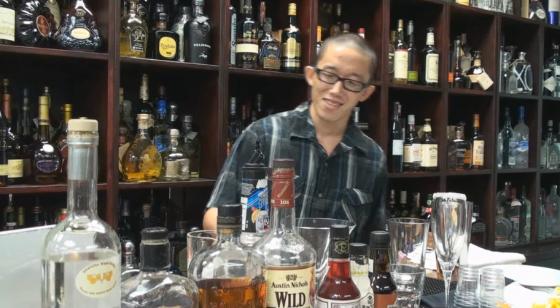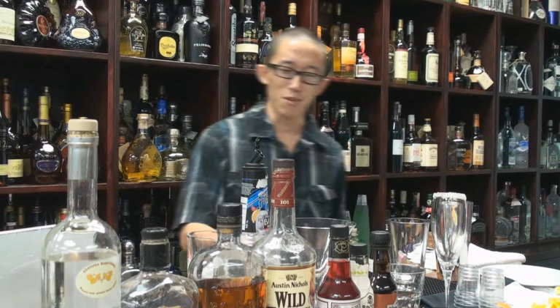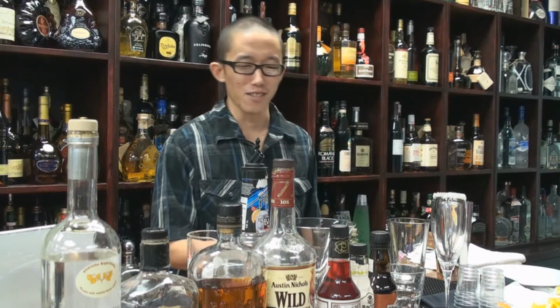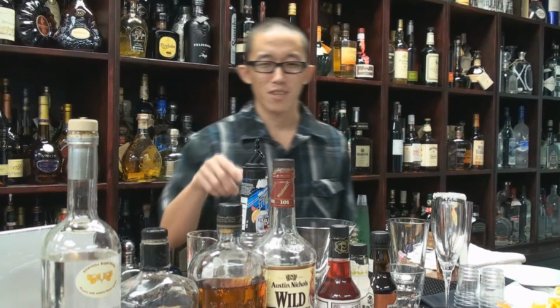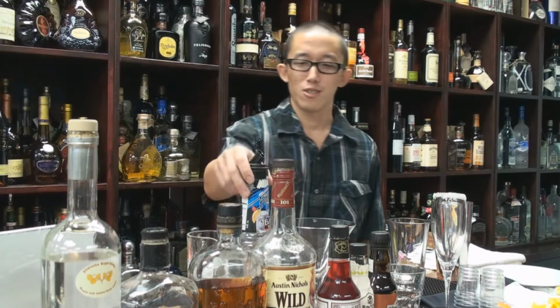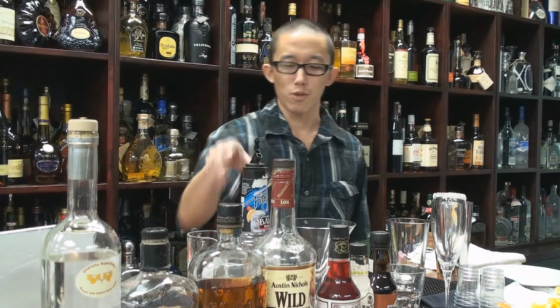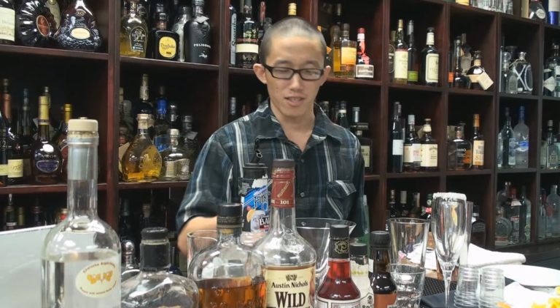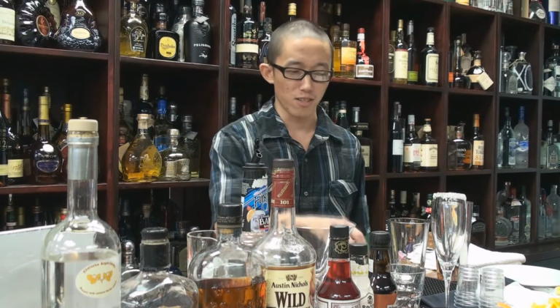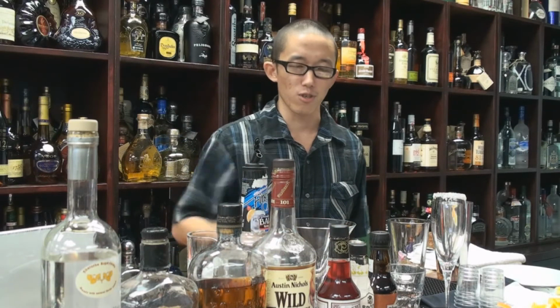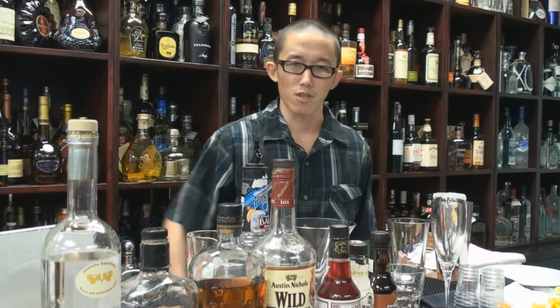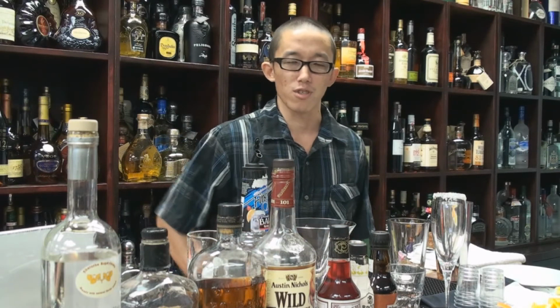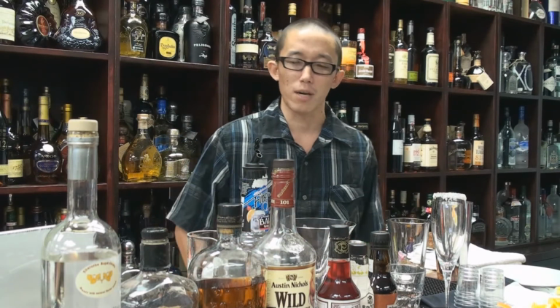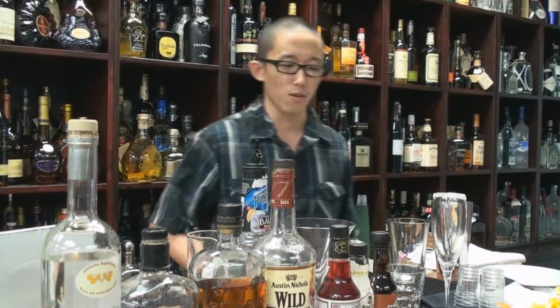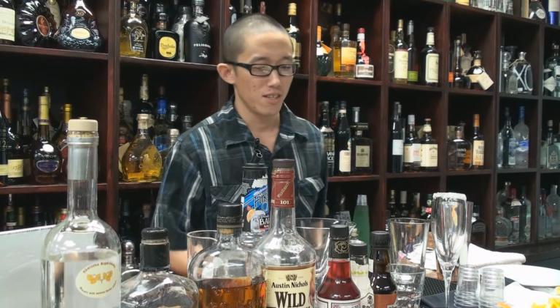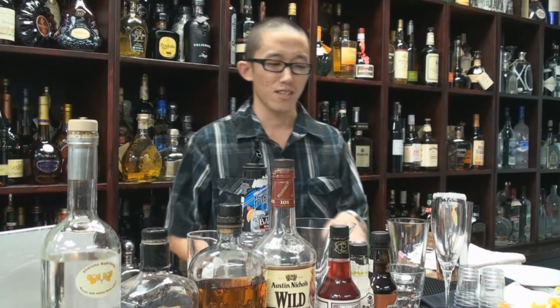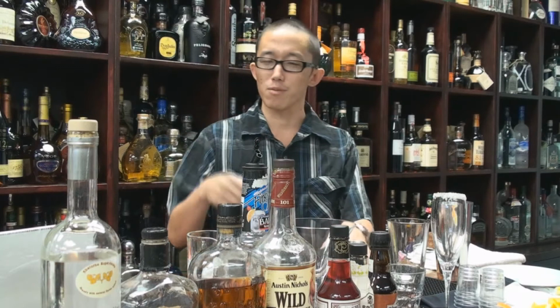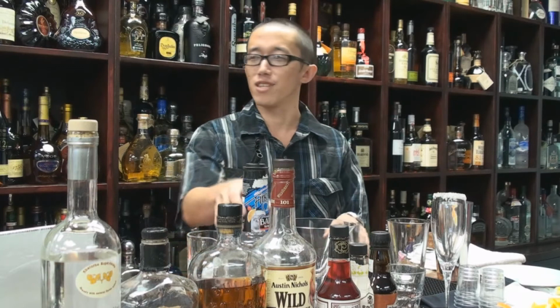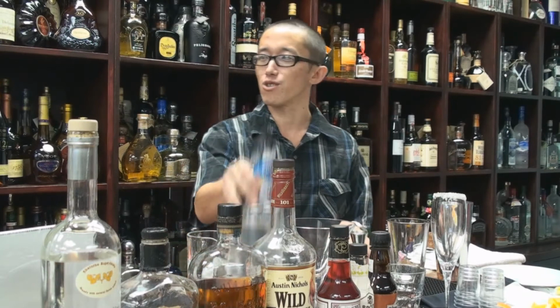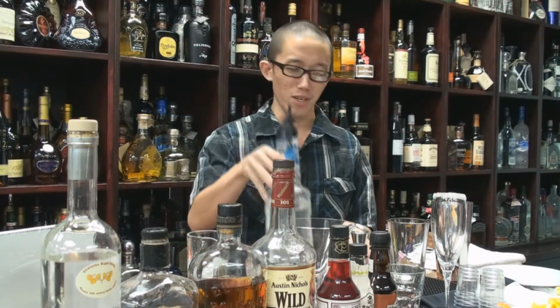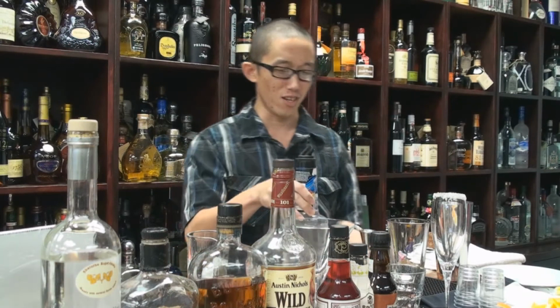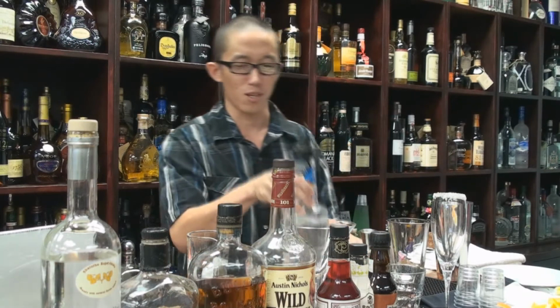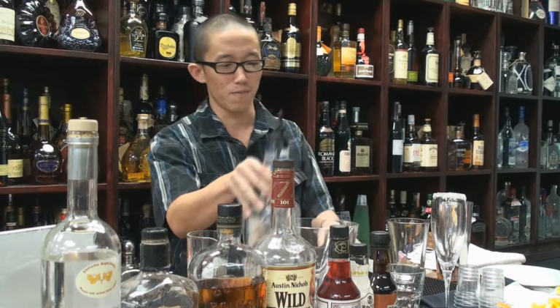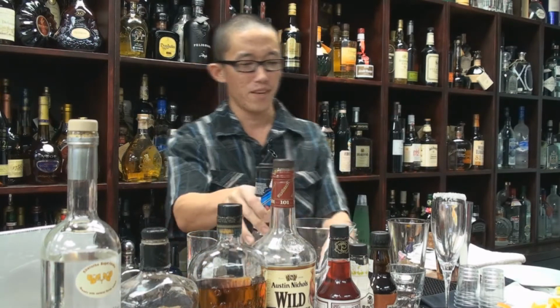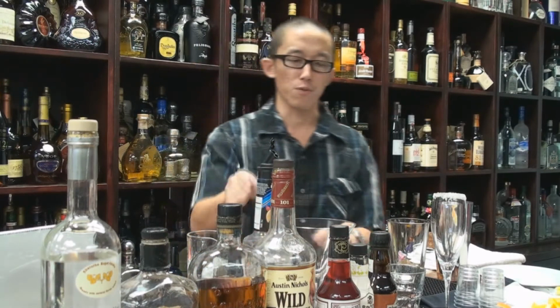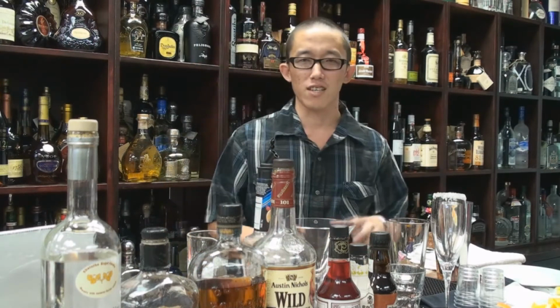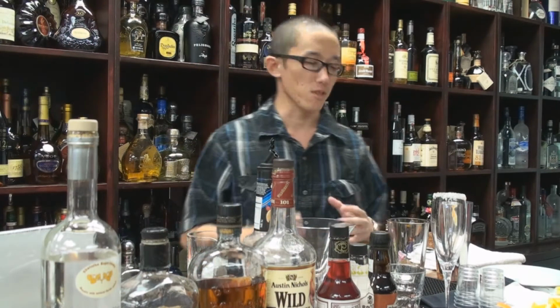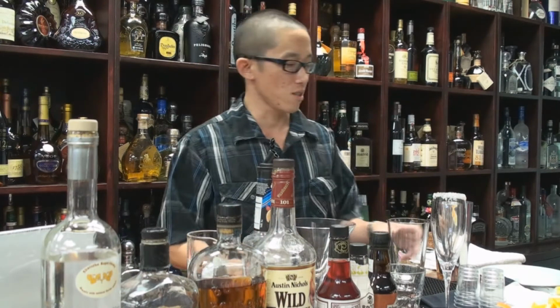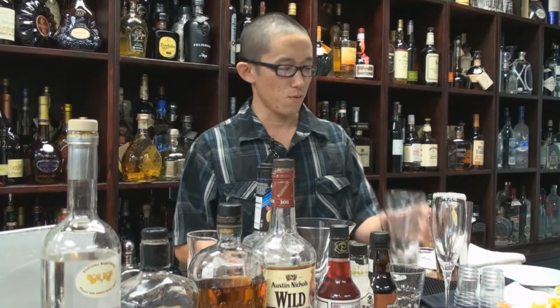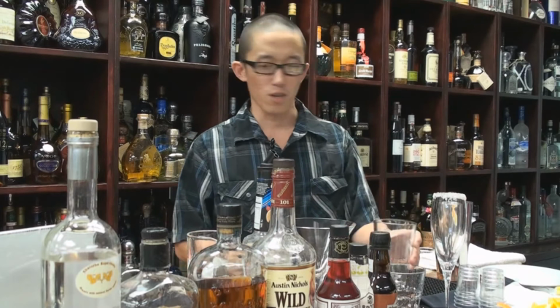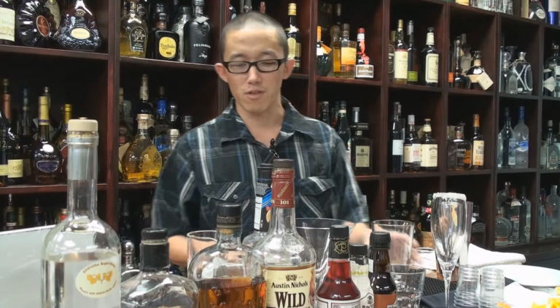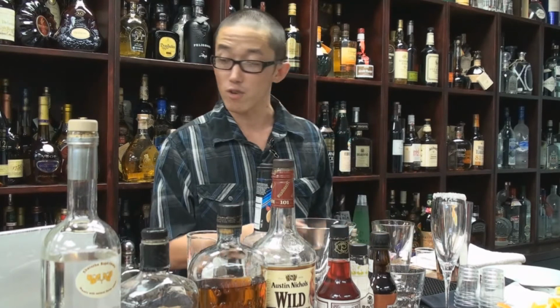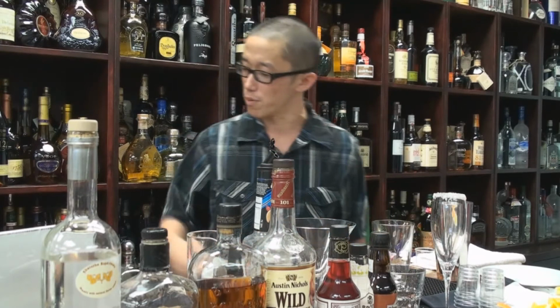Today we're going to do a quick cocktail demonstration. We're going to be doing the Swam Sour. I just made it last minute here at the store, but it's an awesome cocktail. Great for those hot summer days if you are a lover of bourbon.